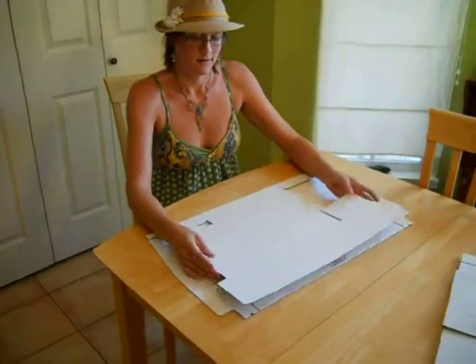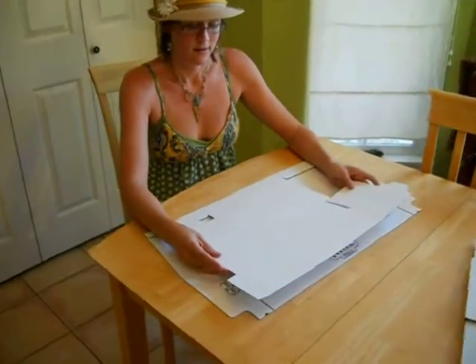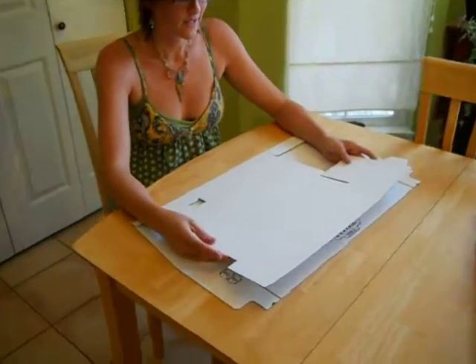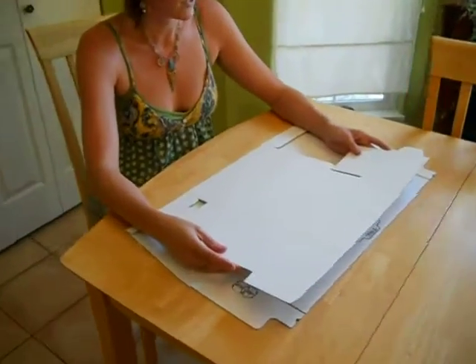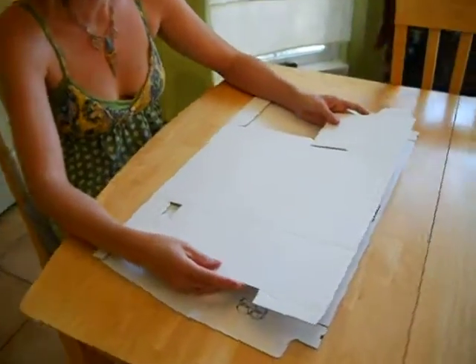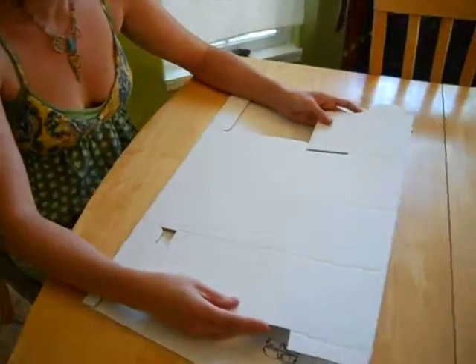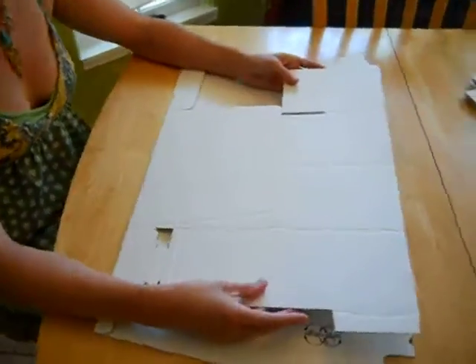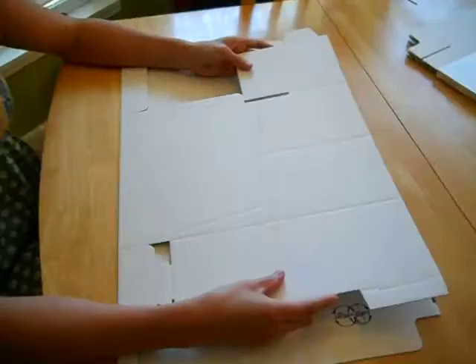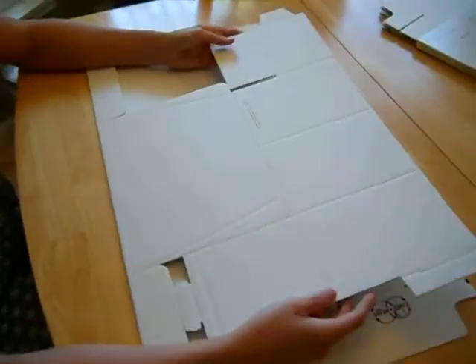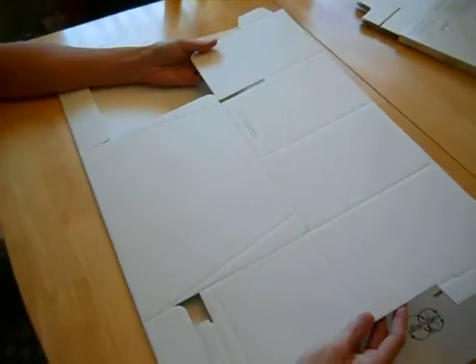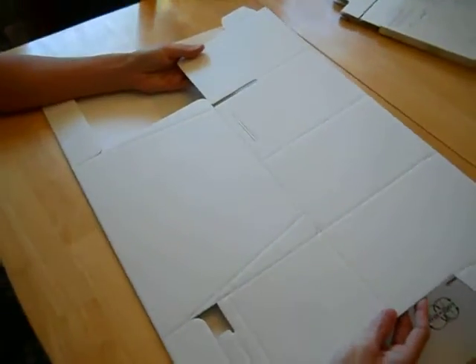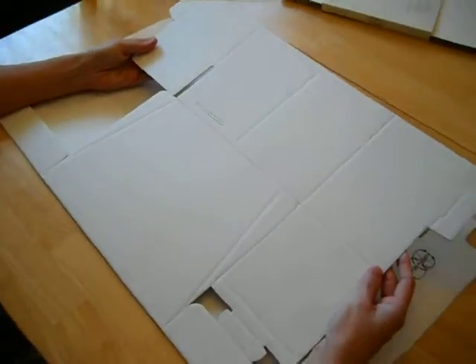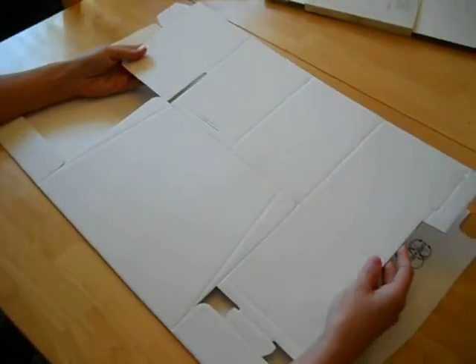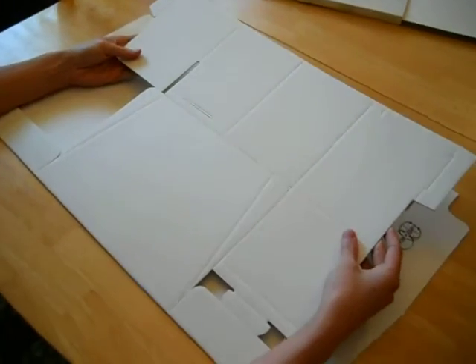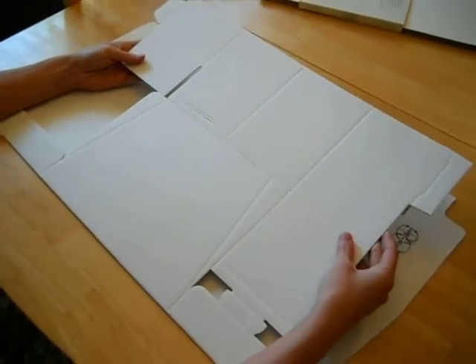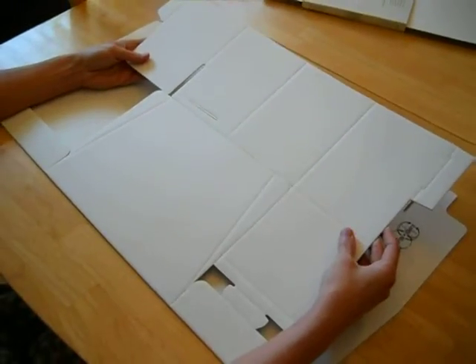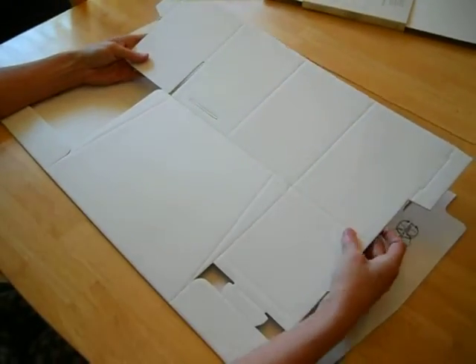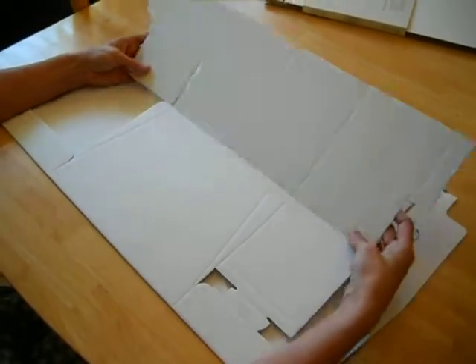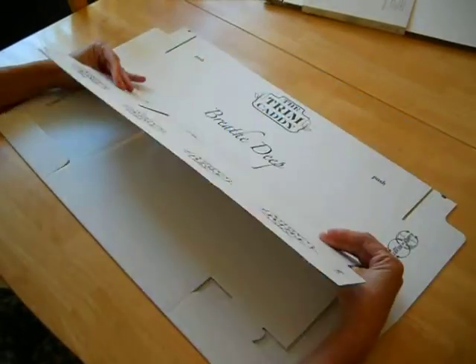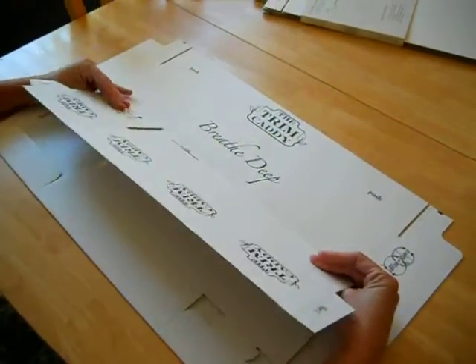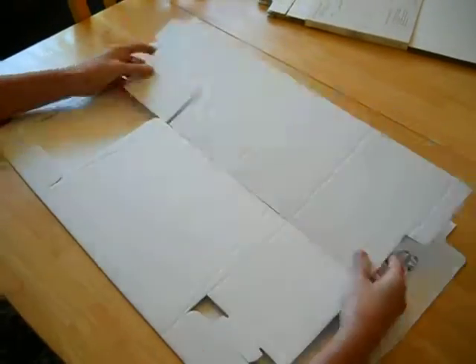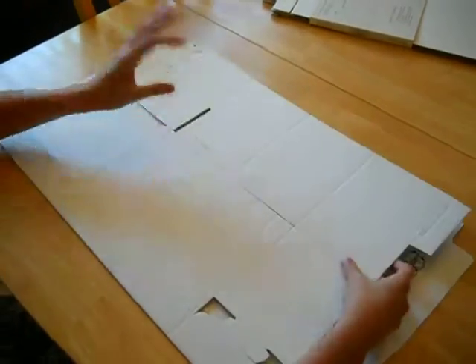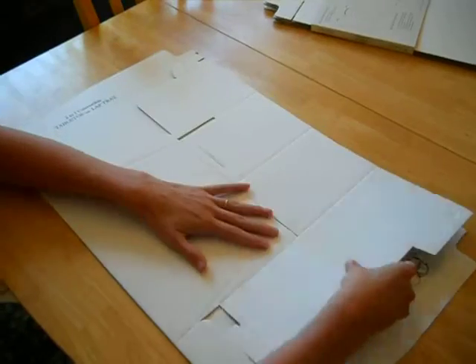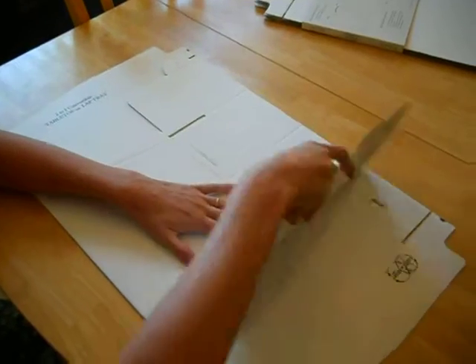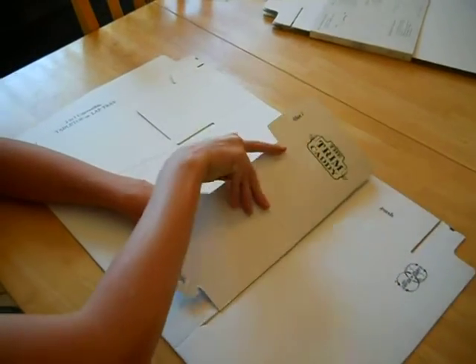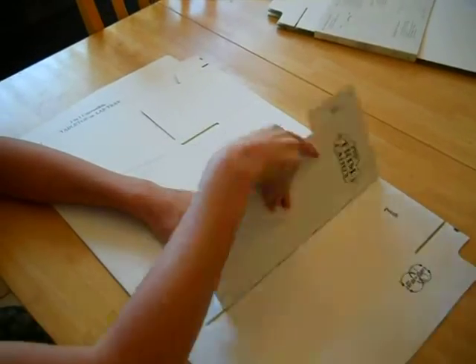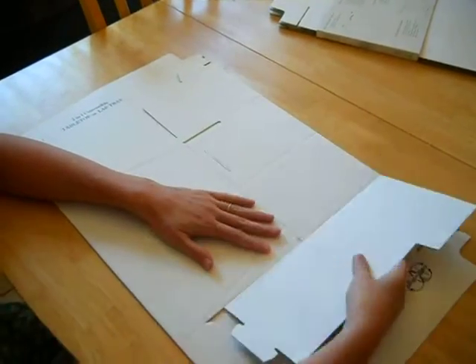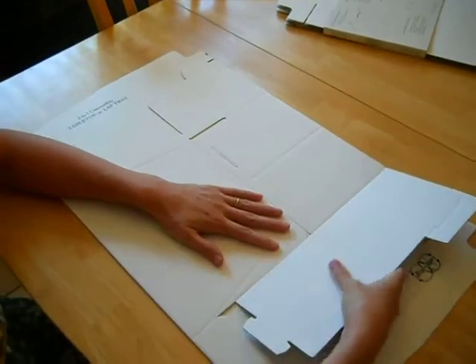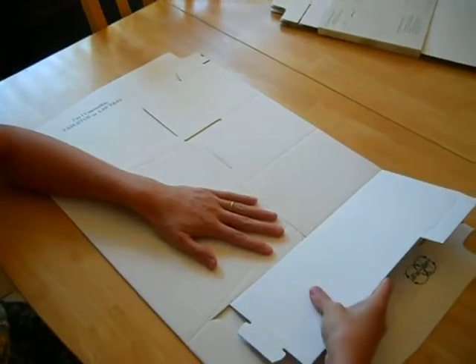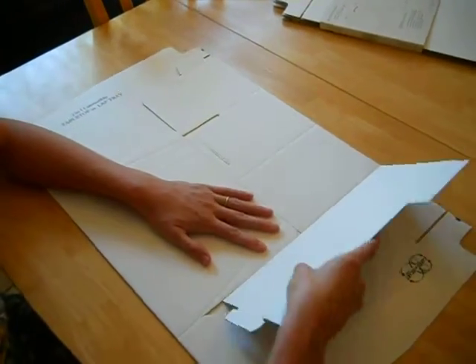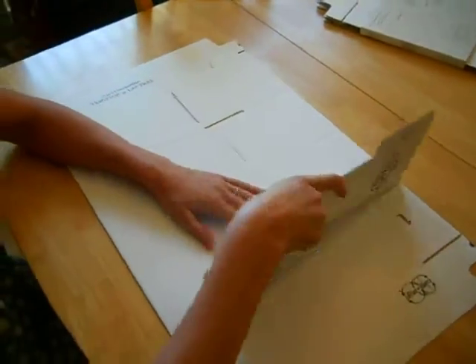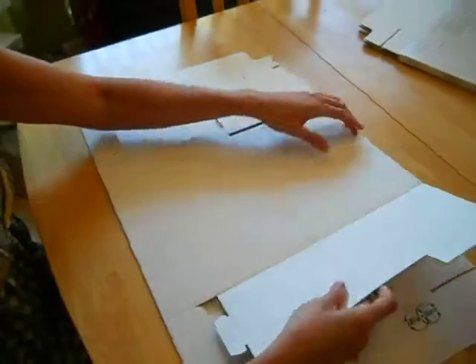The one thing I want to emphasize is the importance of folding all the lines before you put it together. It just makes it a lot easier for everything to kind of pop into place.